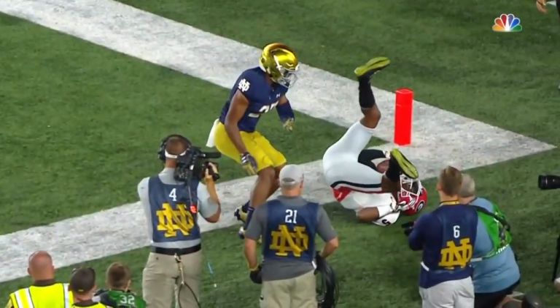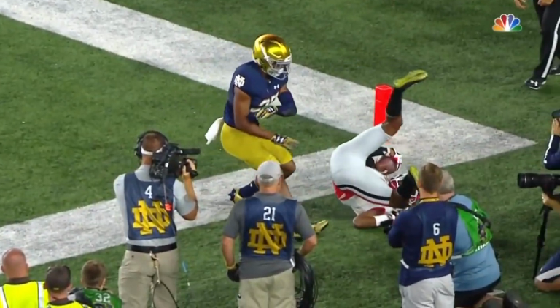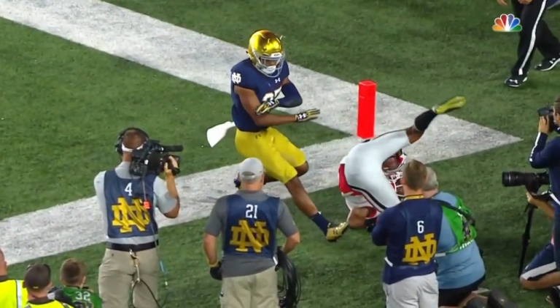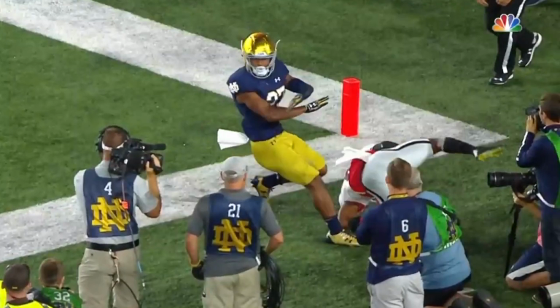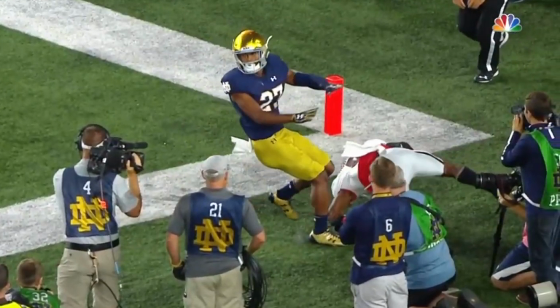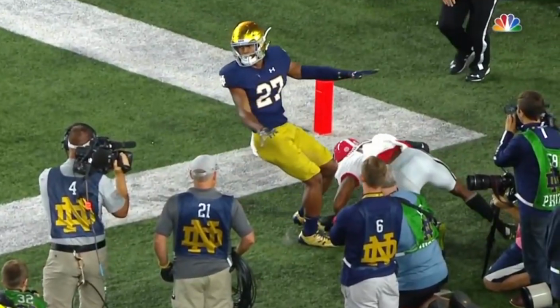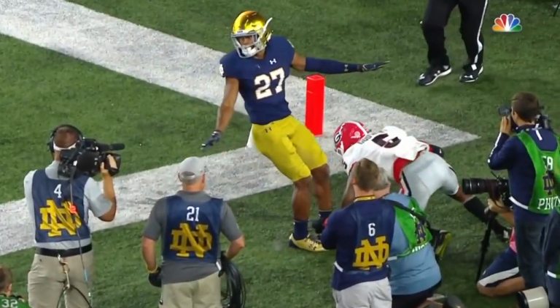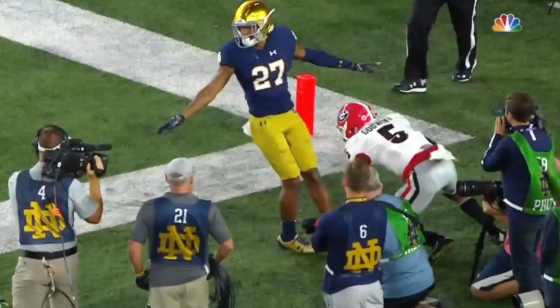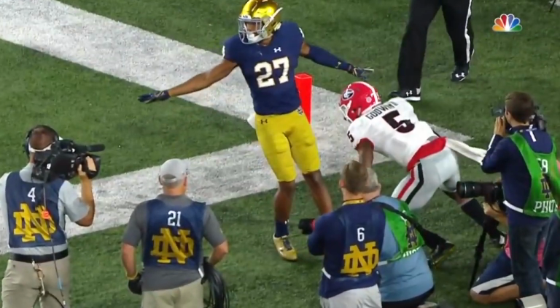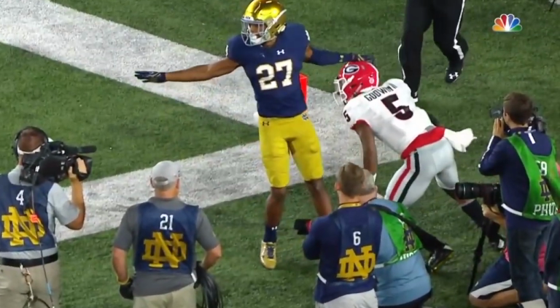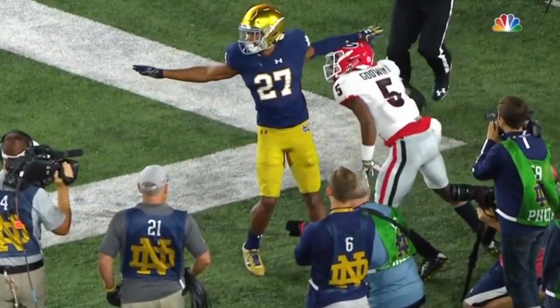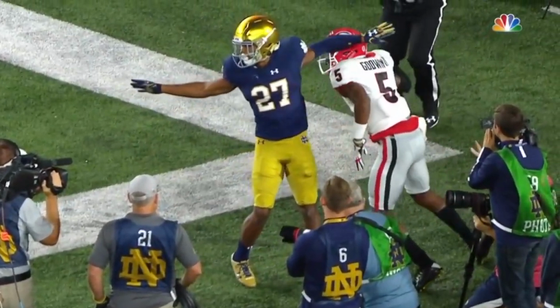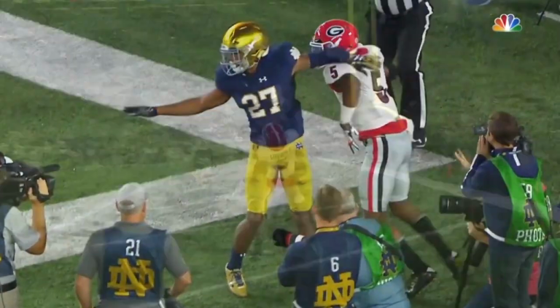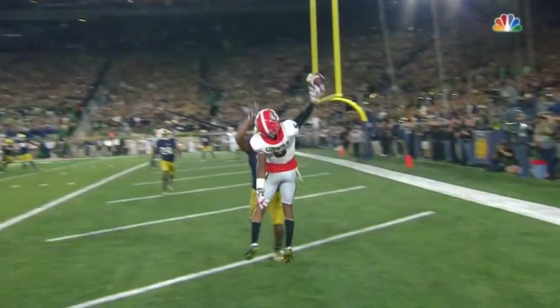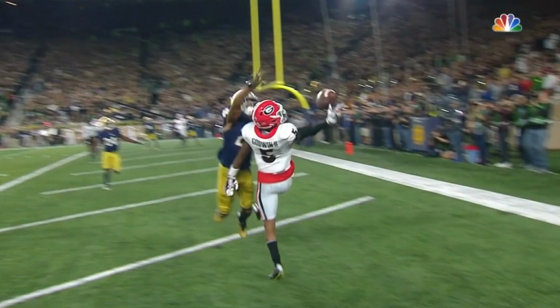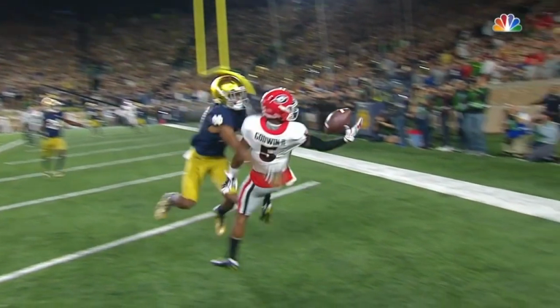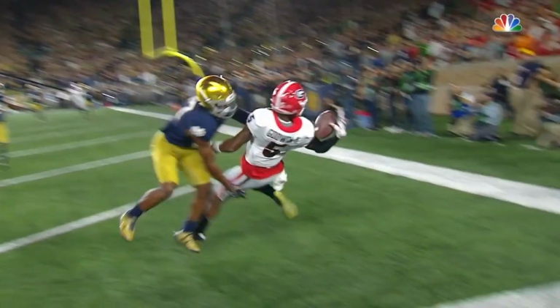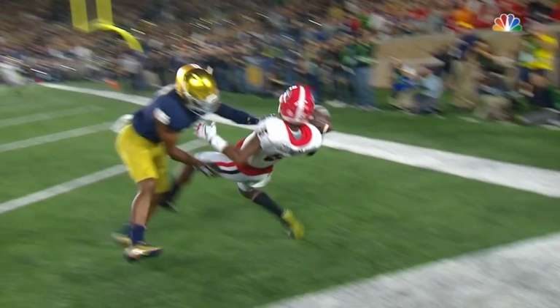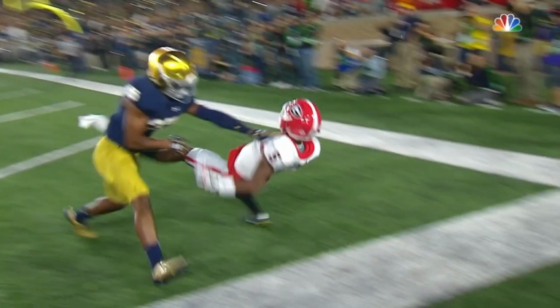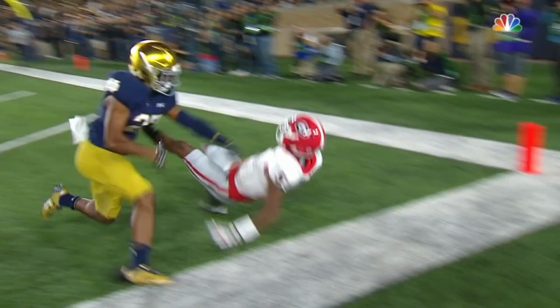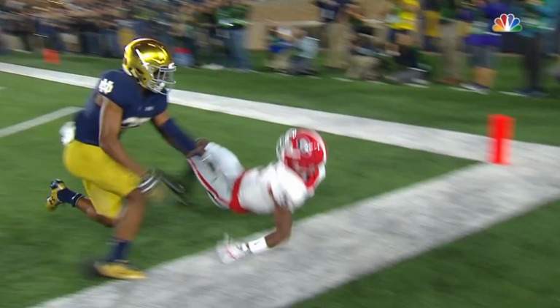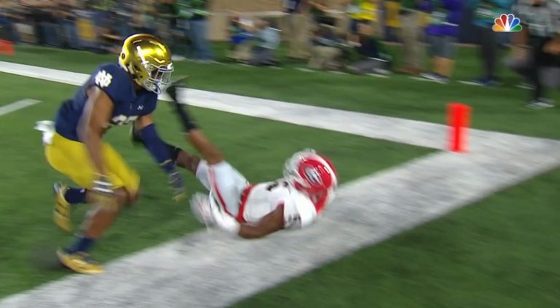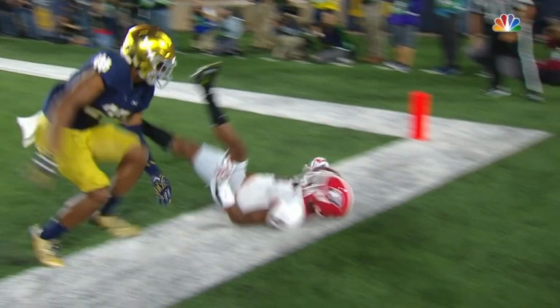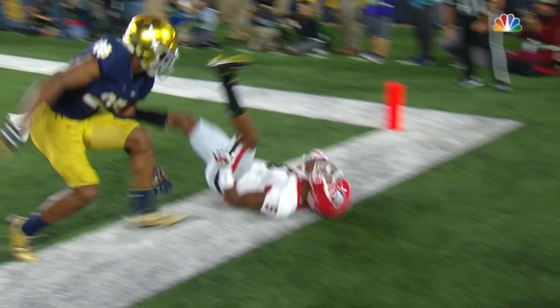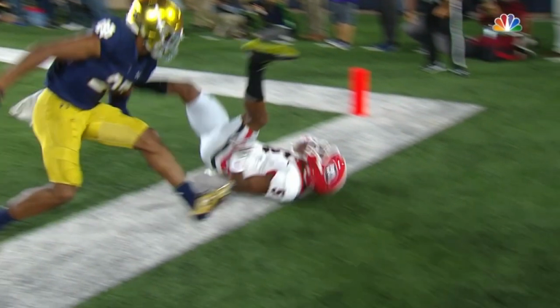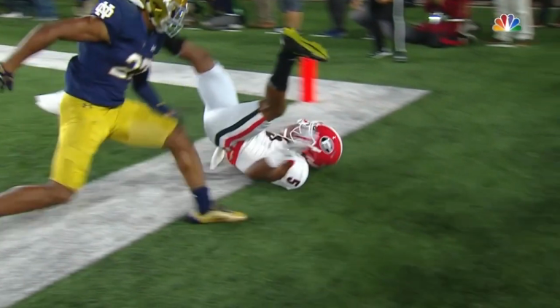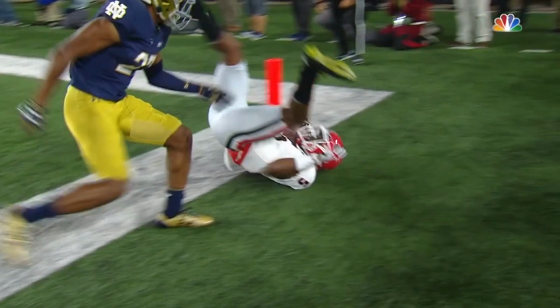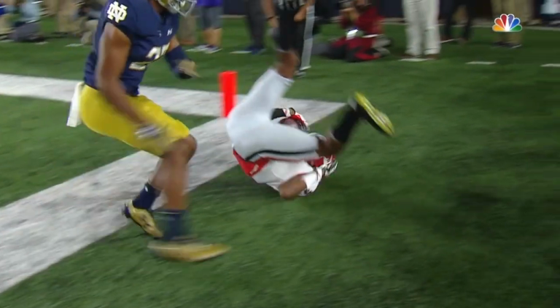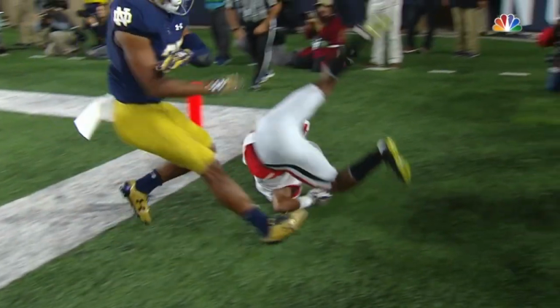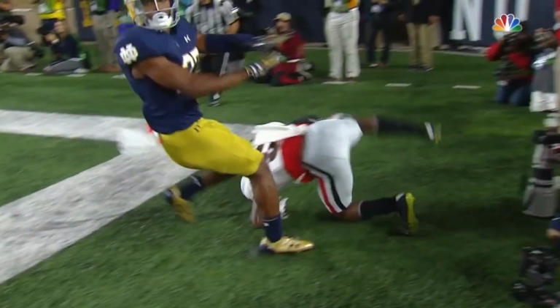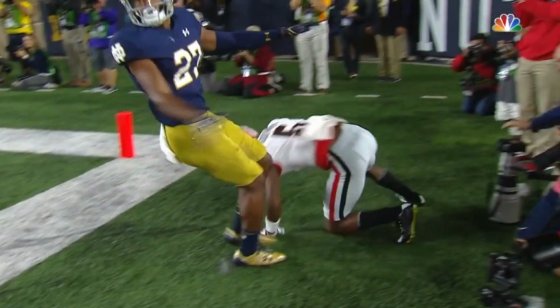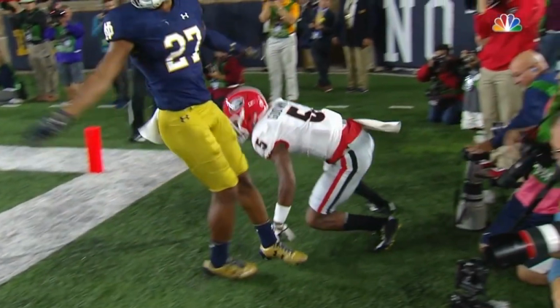Is that ball moving? It's so close to where he secures it, because that right foot is down, and then watch as he secures it right there — you would say it's secured. He might have the heel down long enough, securing the ball for the touchdown.